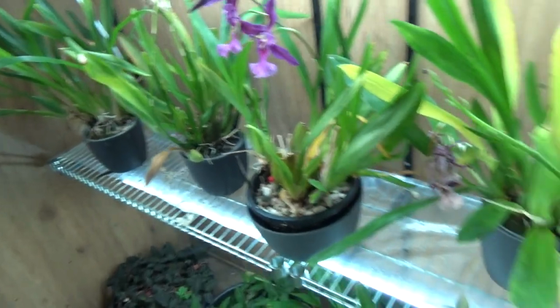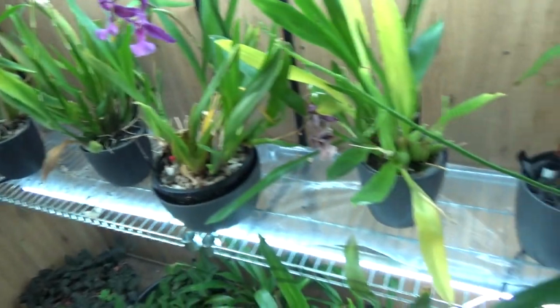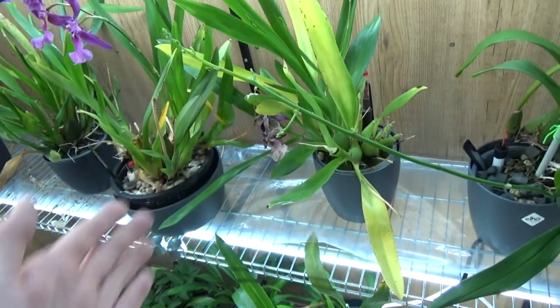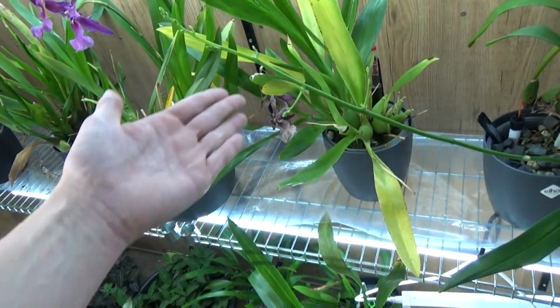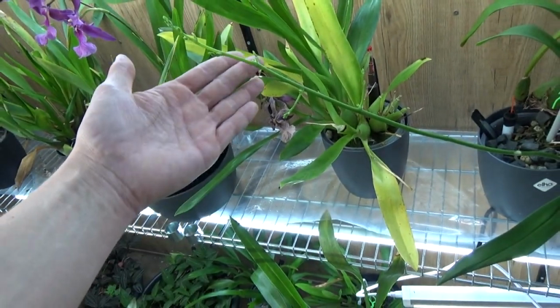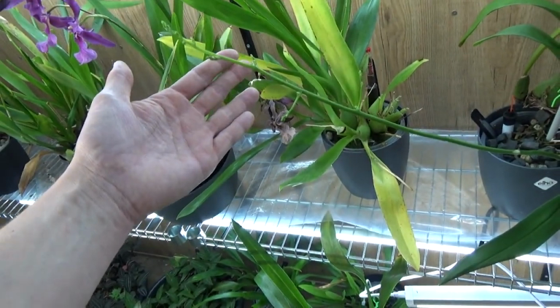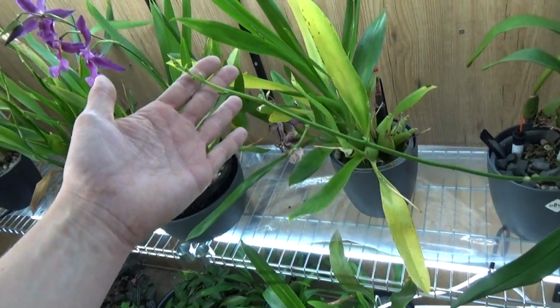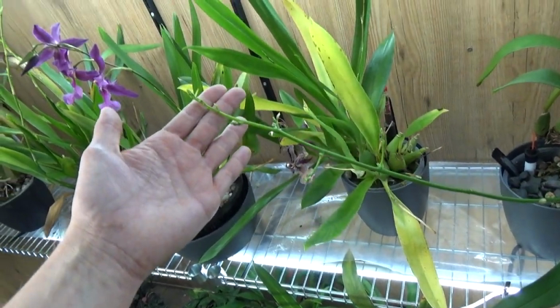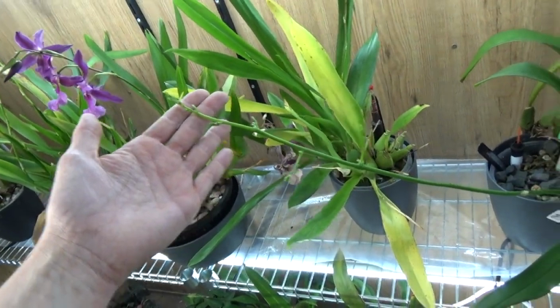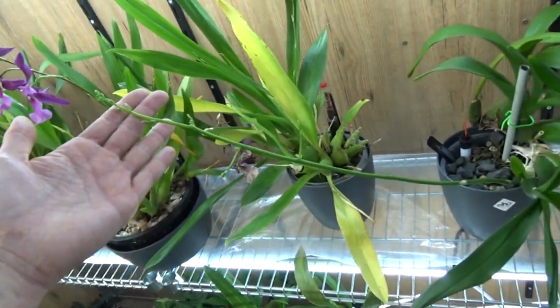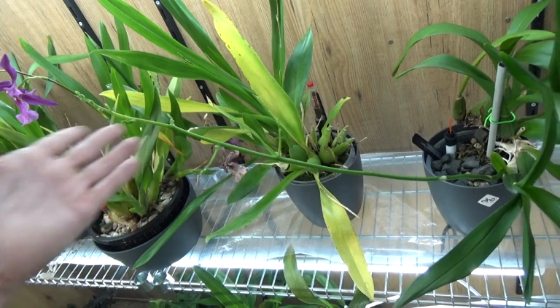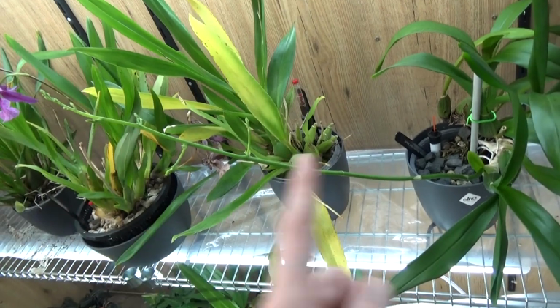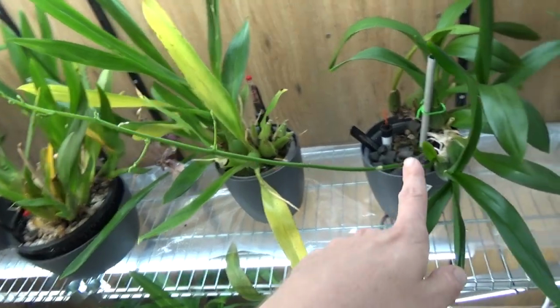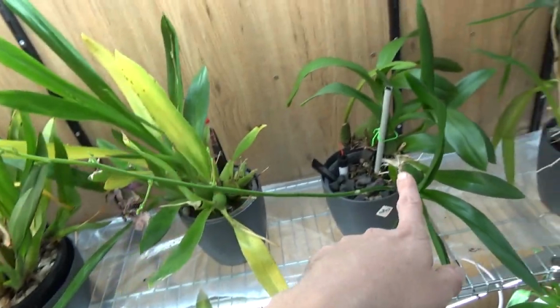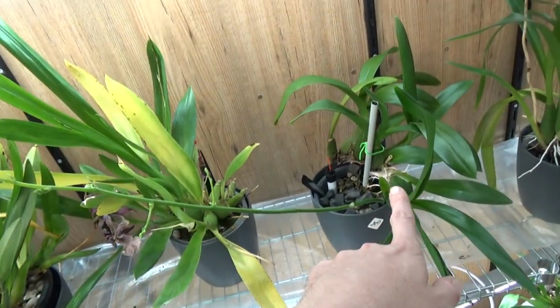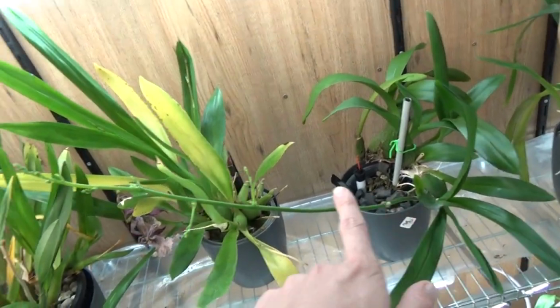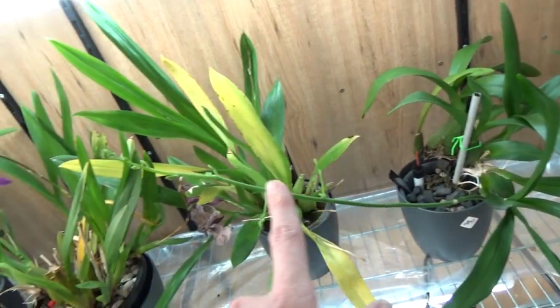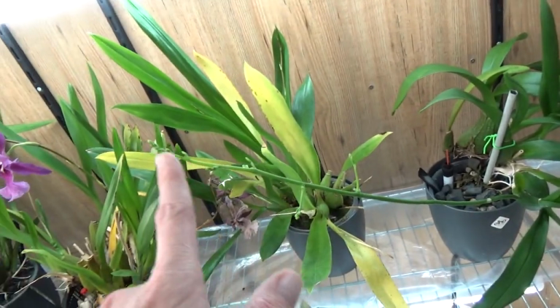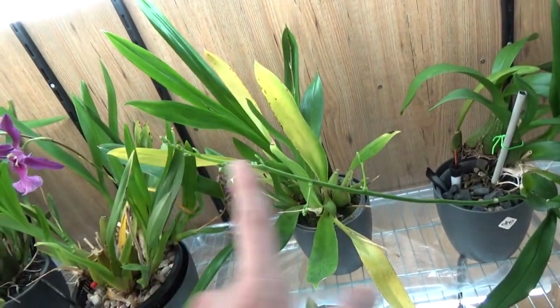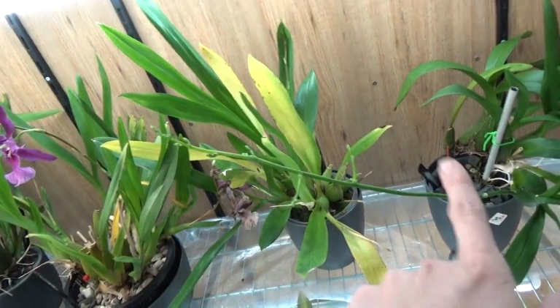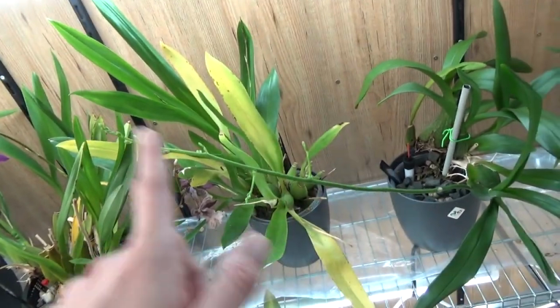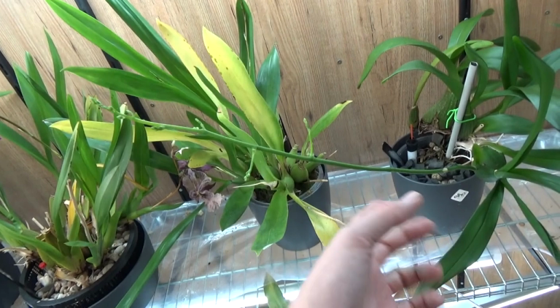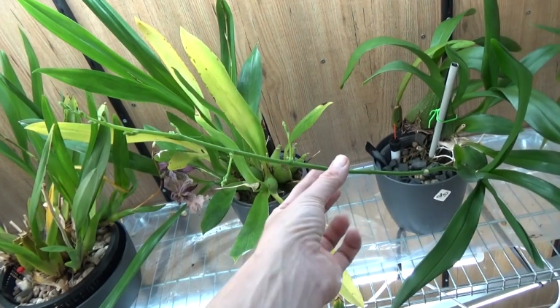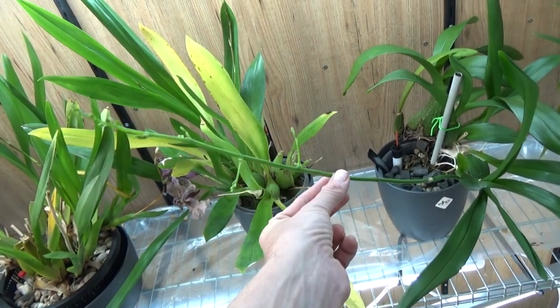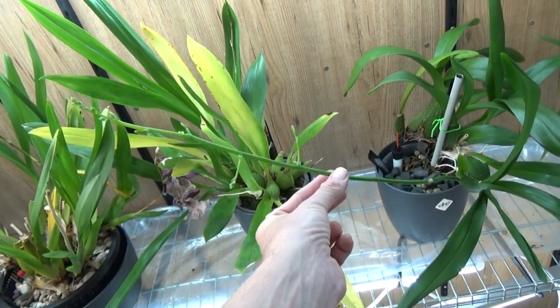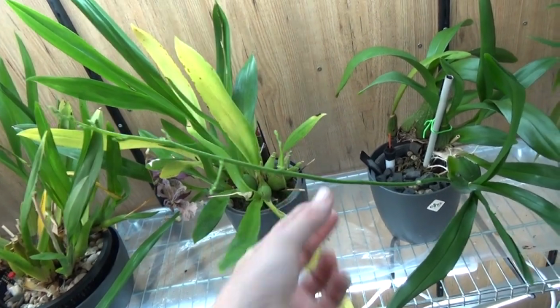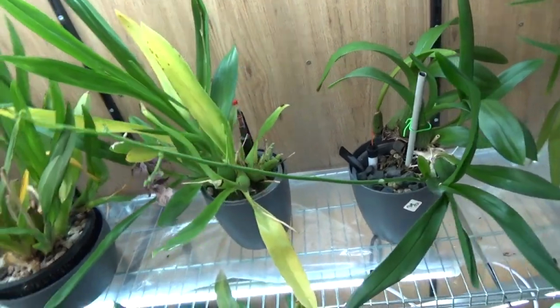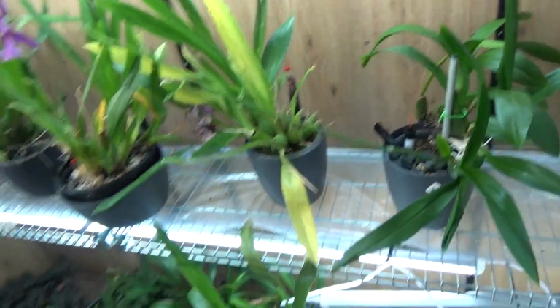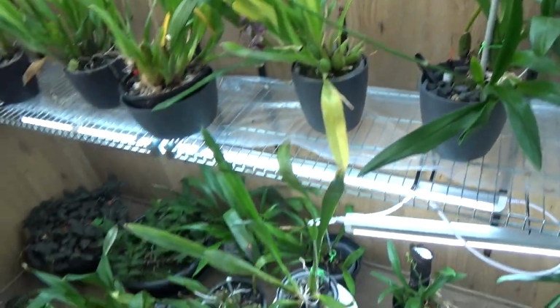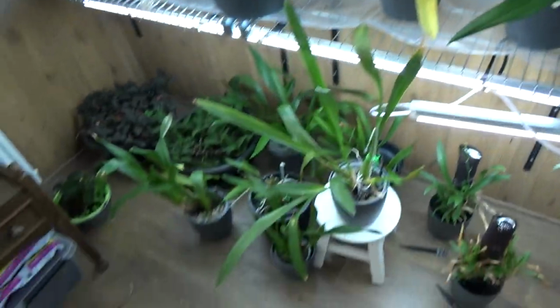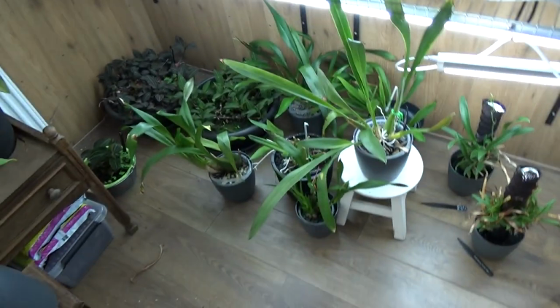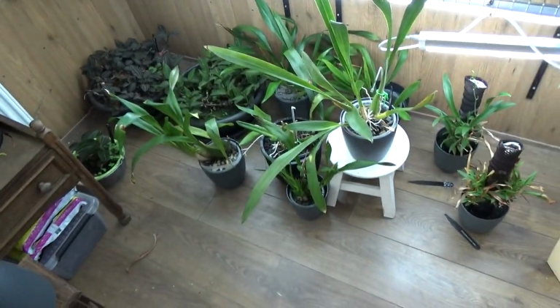This one, as you can see, is also working on a beautiful spike — fairly long. It did skip the last blooming, so this is definitely the light helping as well, absolutely. I had that a little bit too dark.